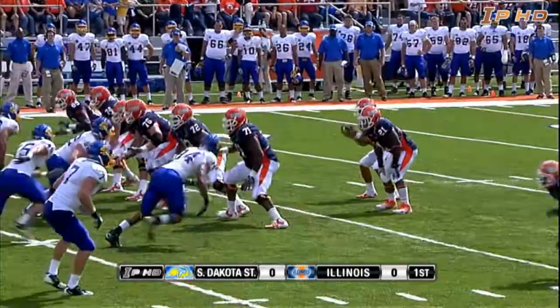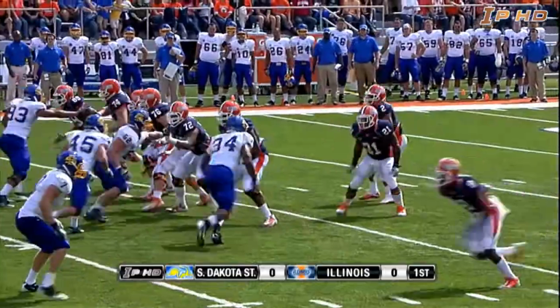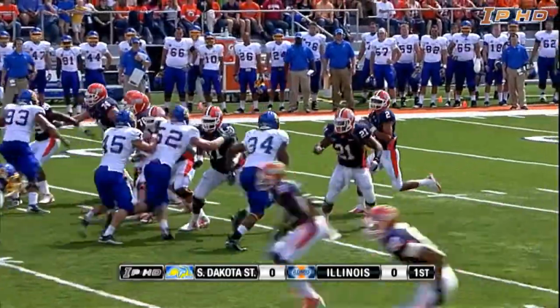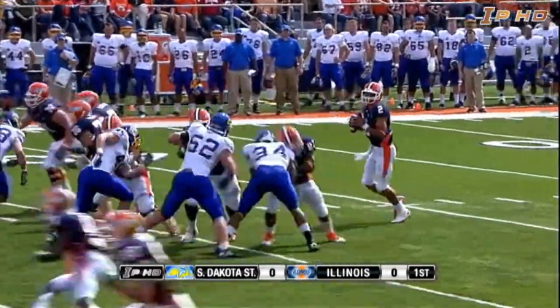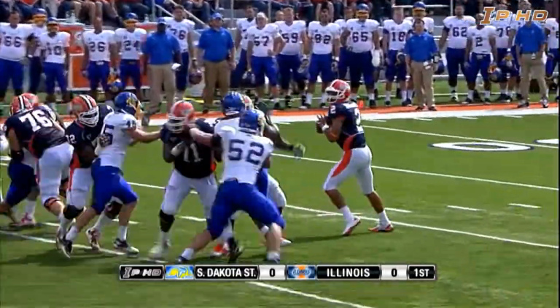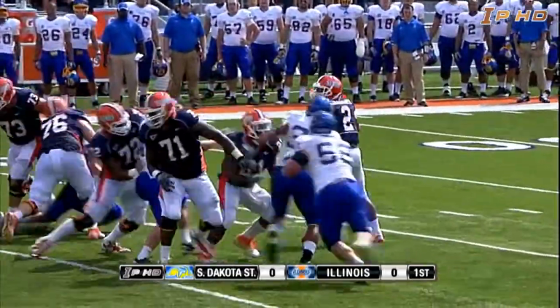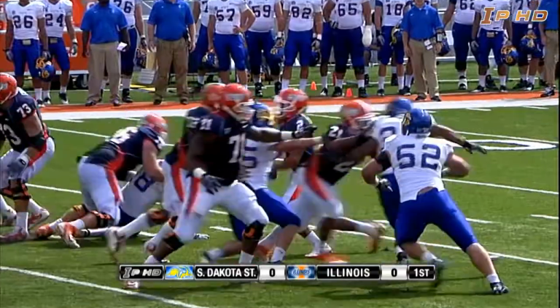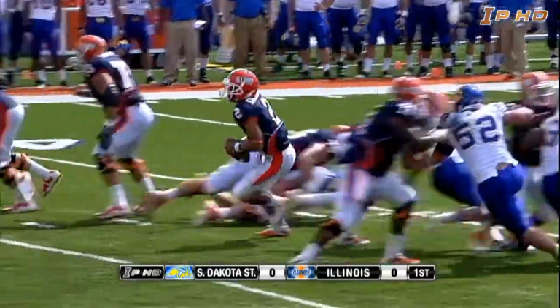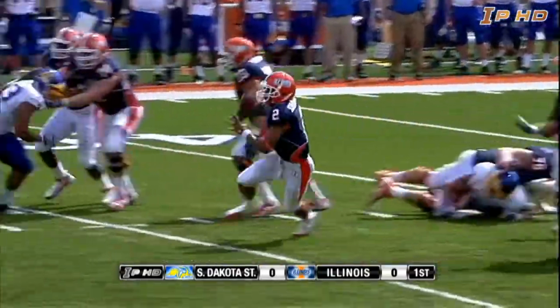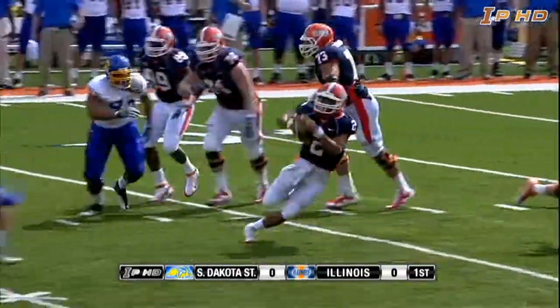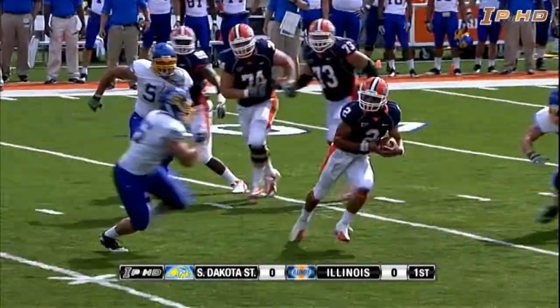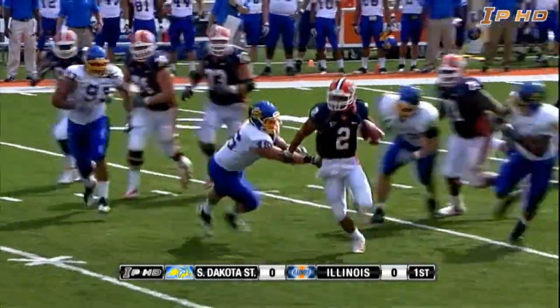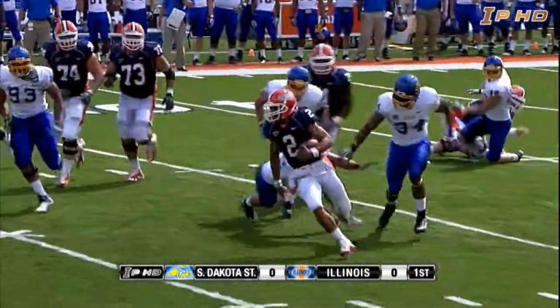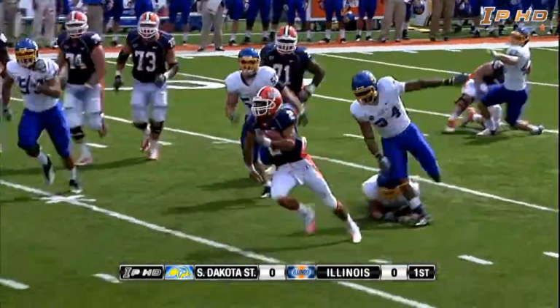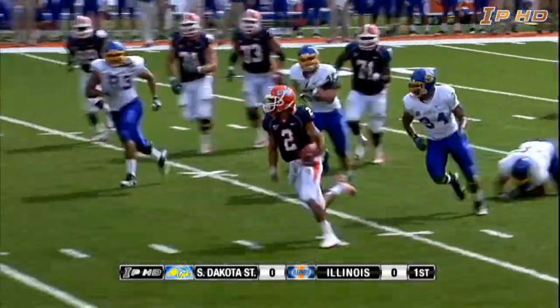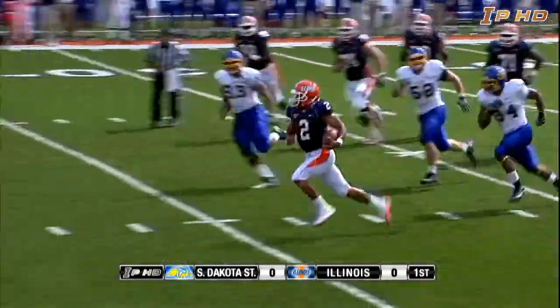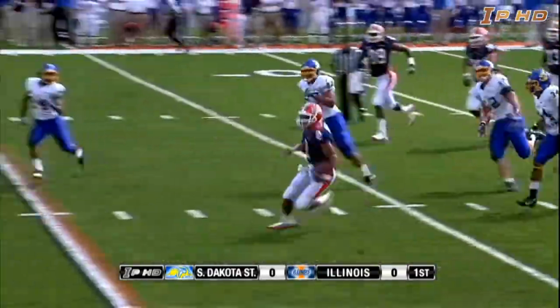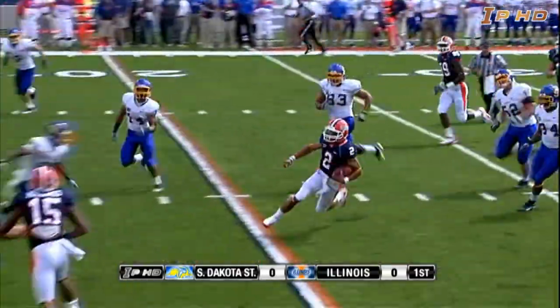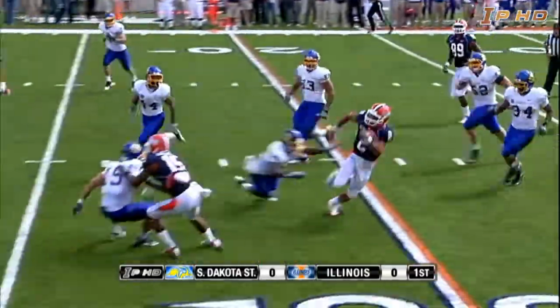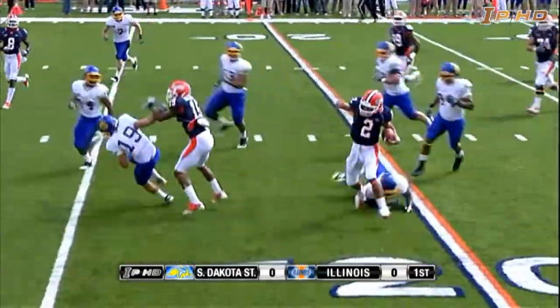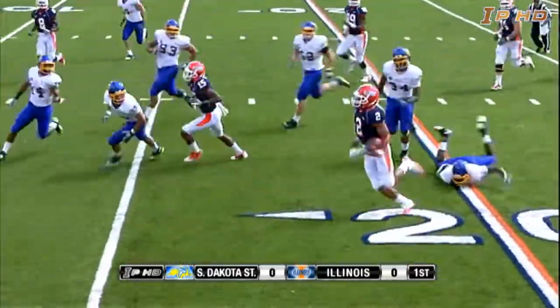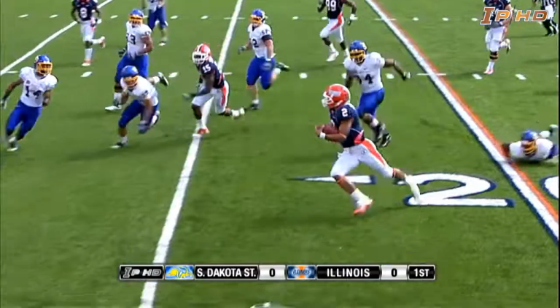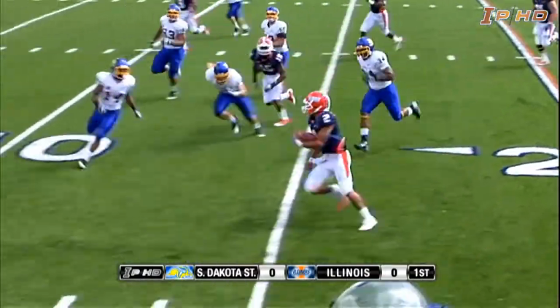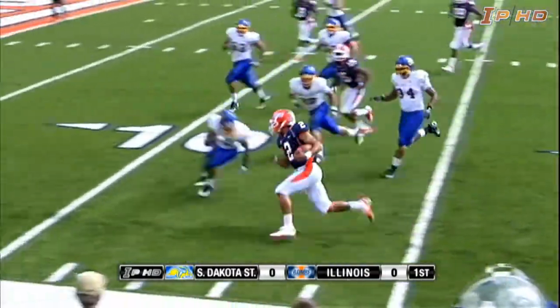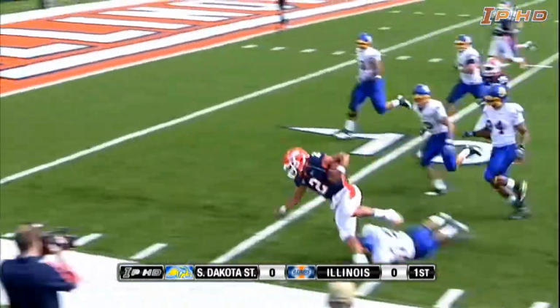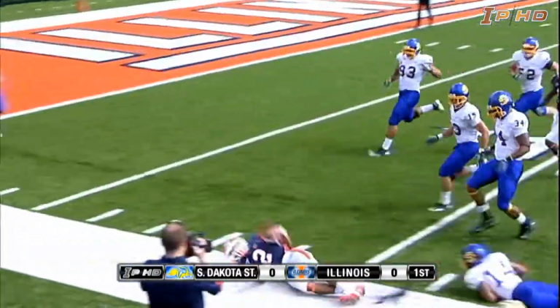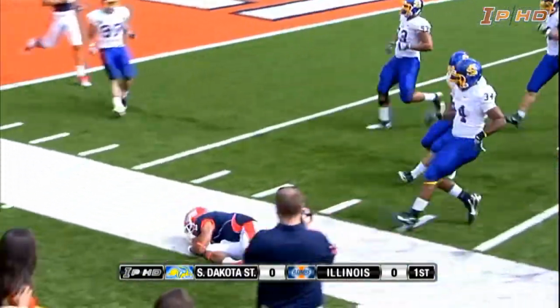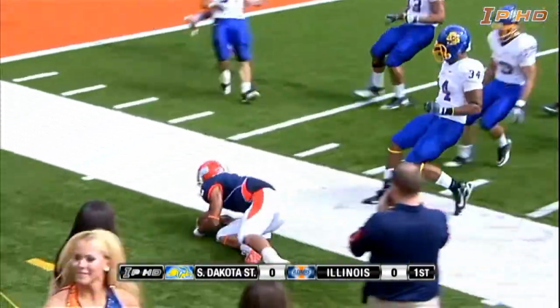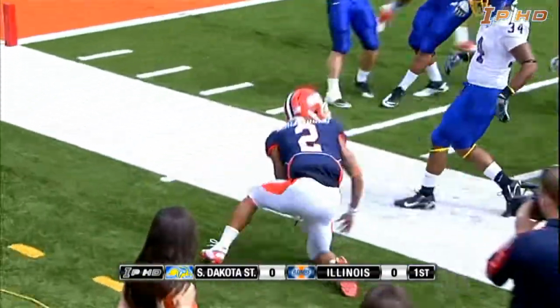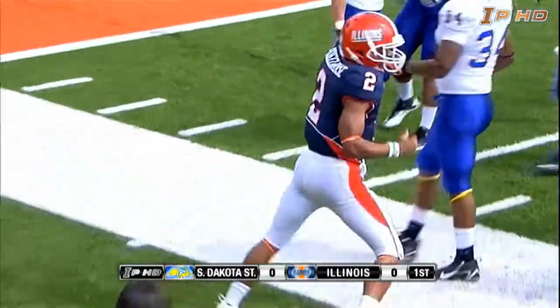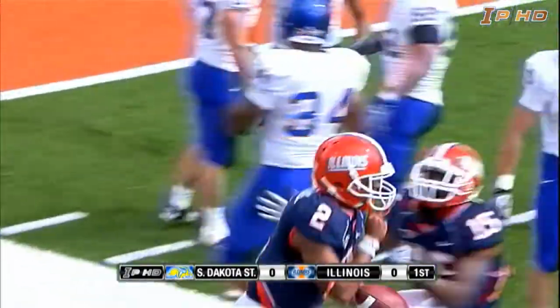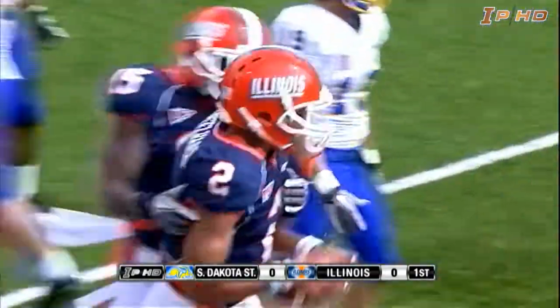Second possession for Illinois. Shieldhouse back to pass — now he's going to run it. Runs it straight ahead, veers left to the 30, got some room. 25, 20. First down, to the 15, to the 10. He's out of bounds.